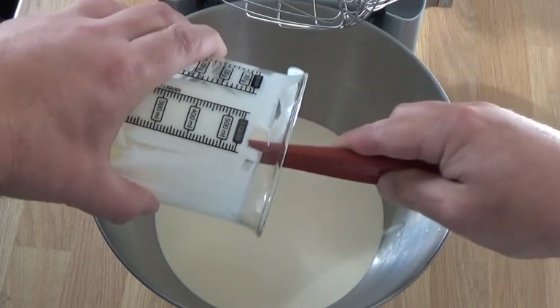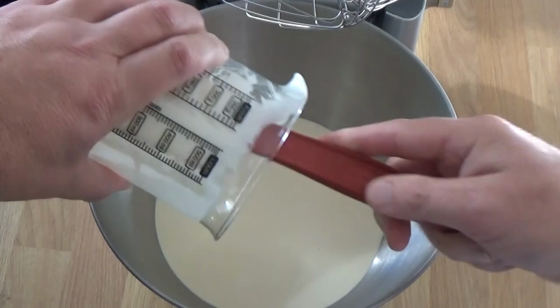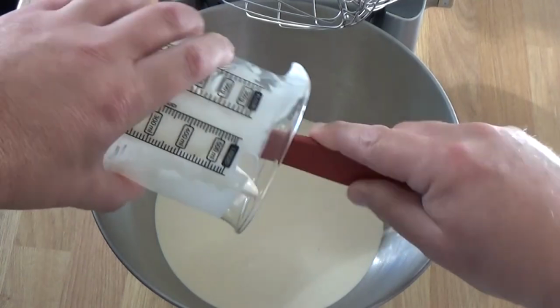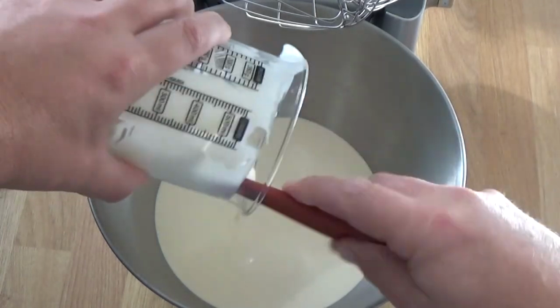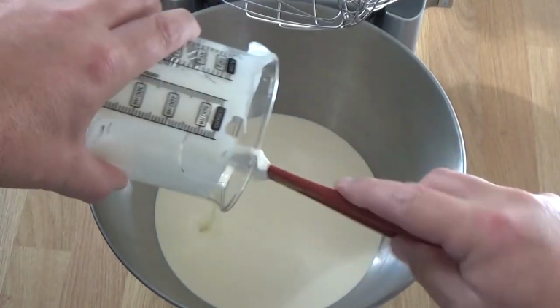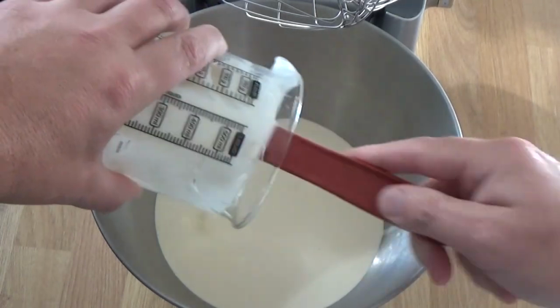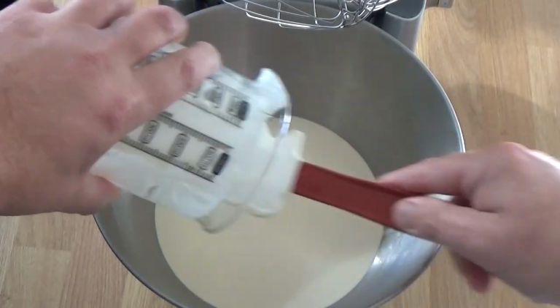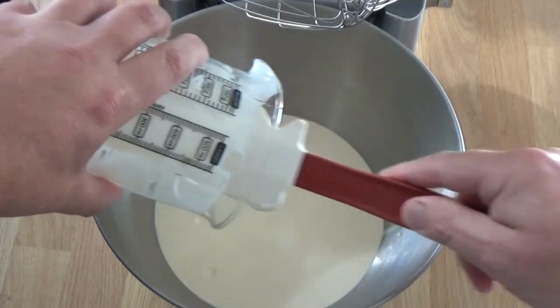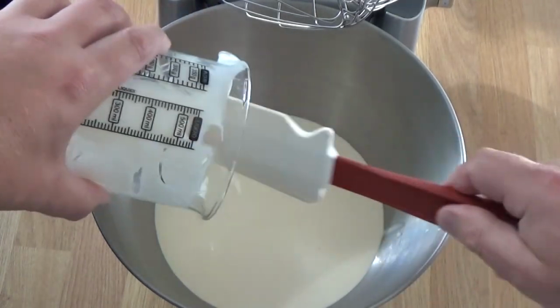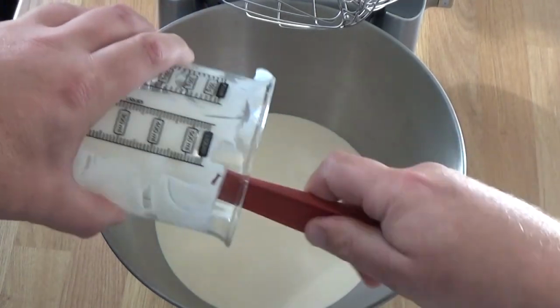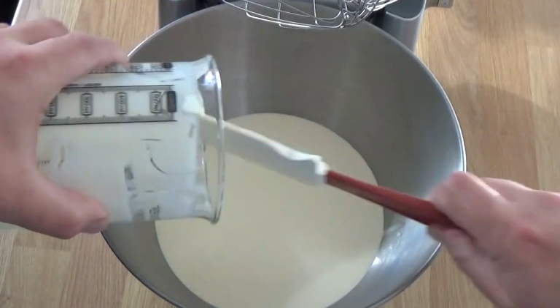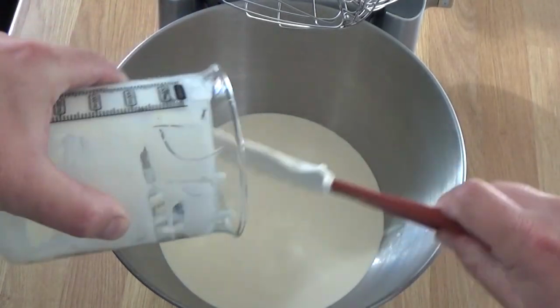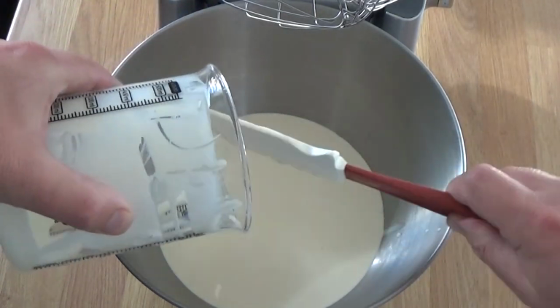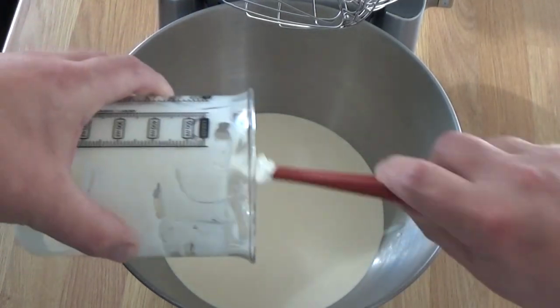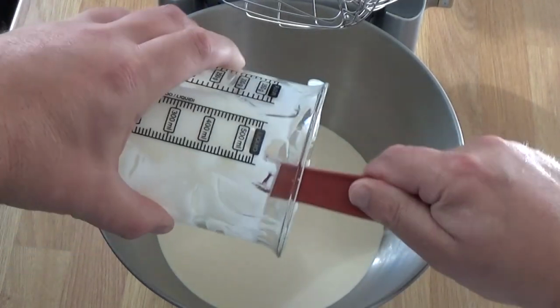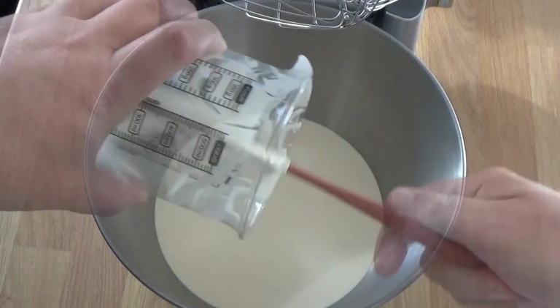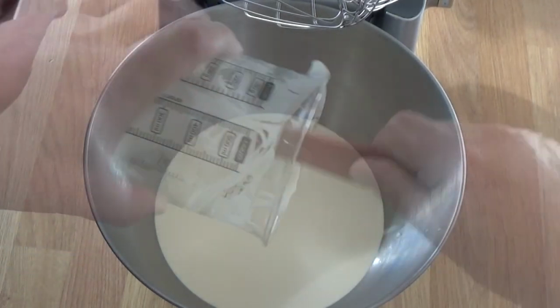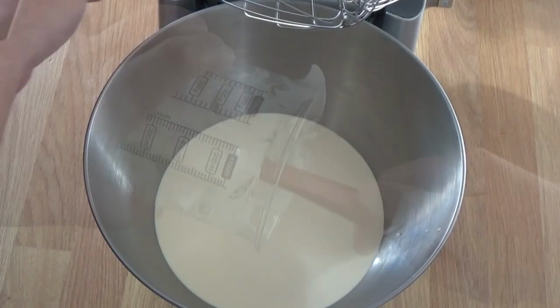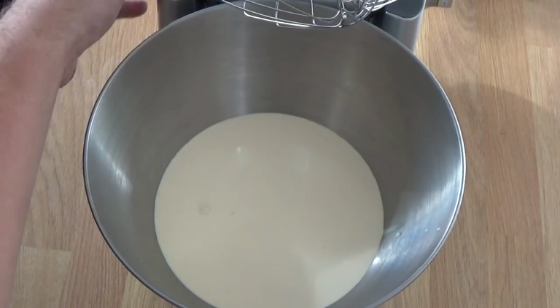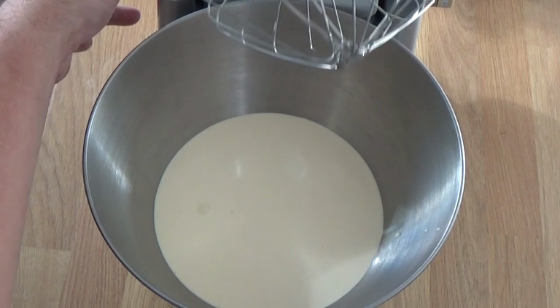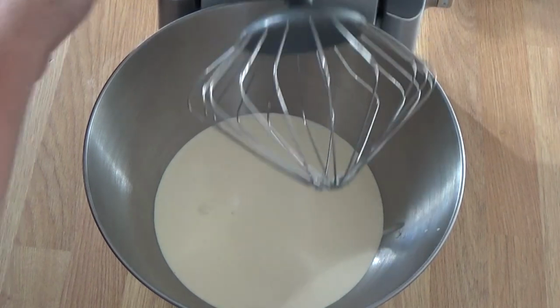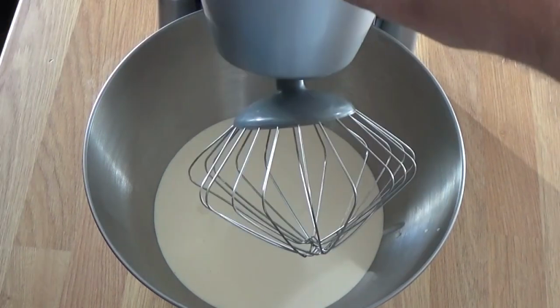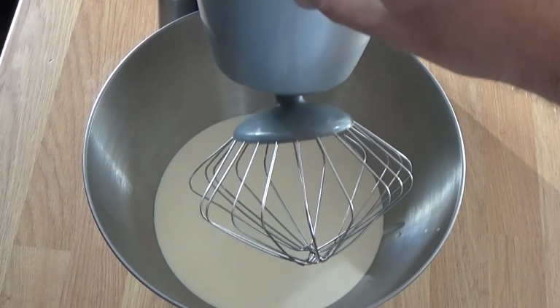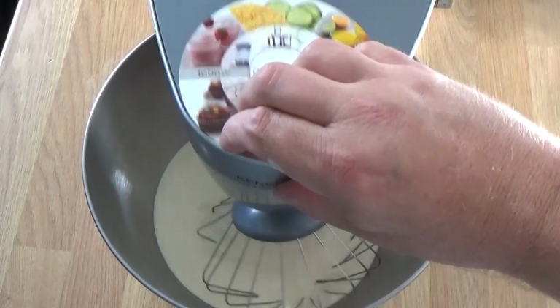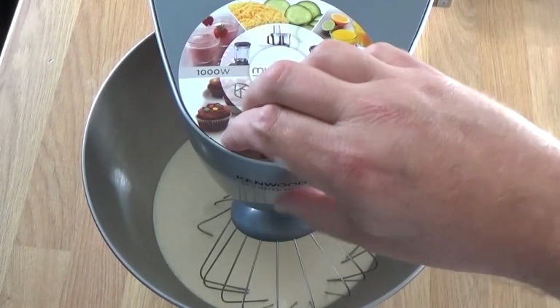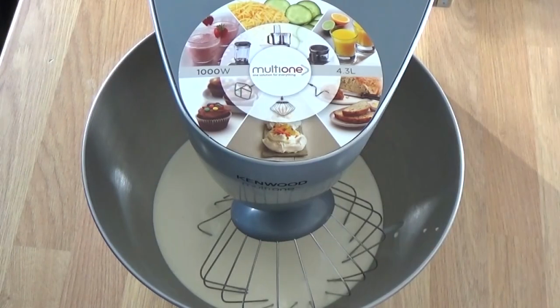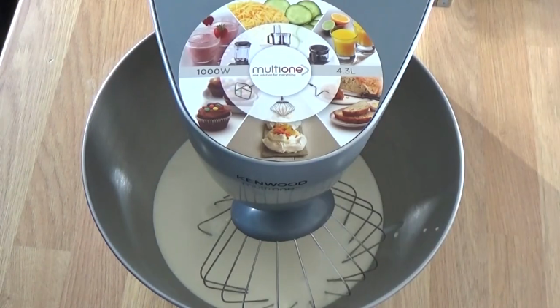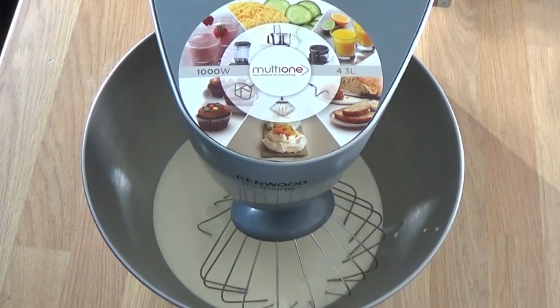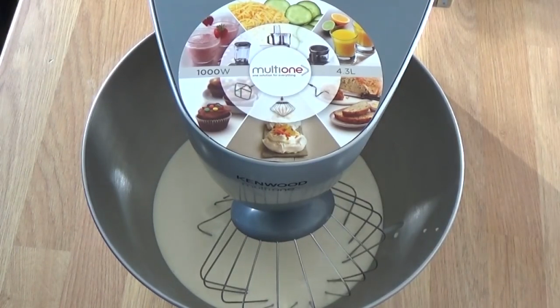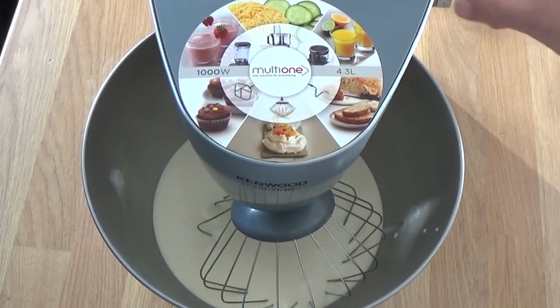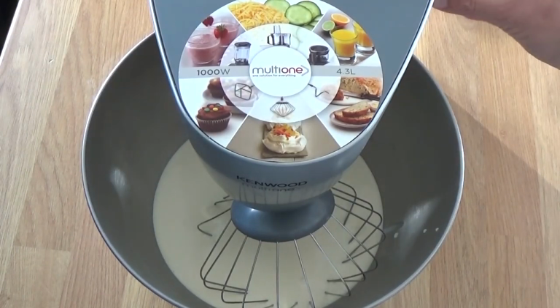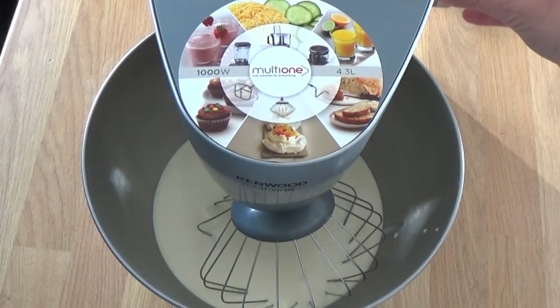Scrape all your cream in there. The cream is double cream in the UK - in other places you might call it heavy cream. It's got to be like 40% fat.